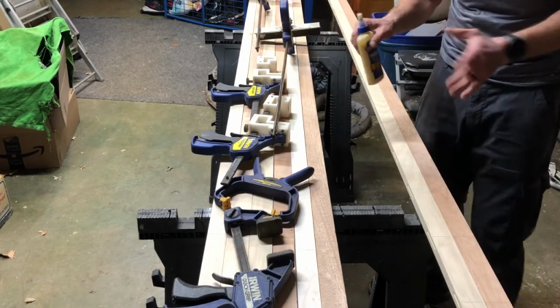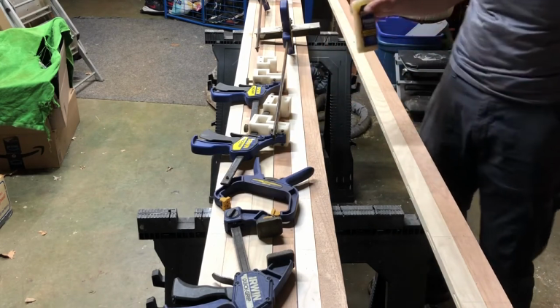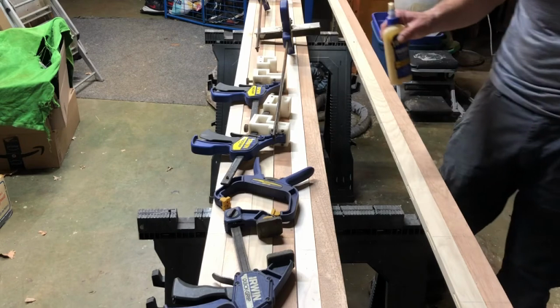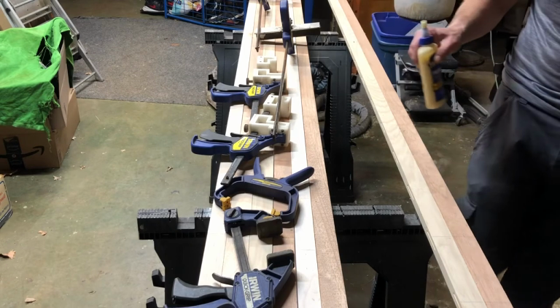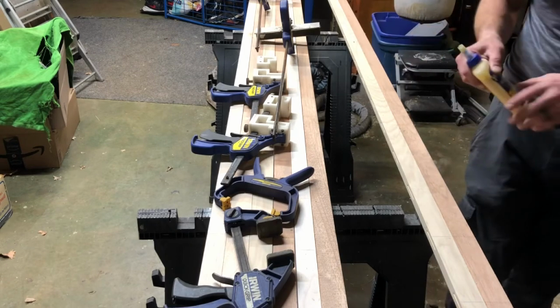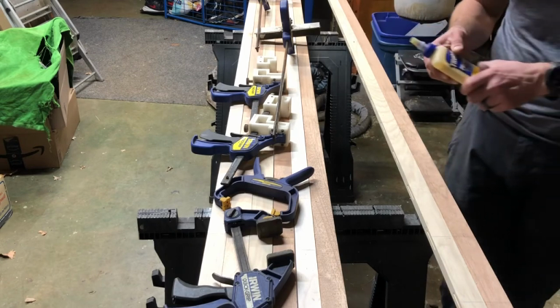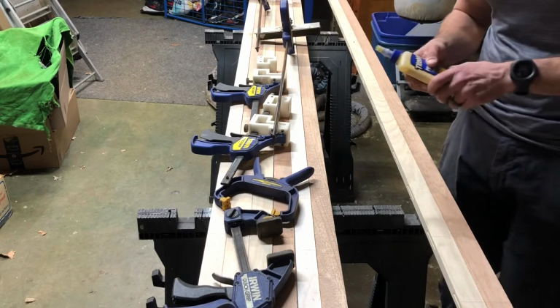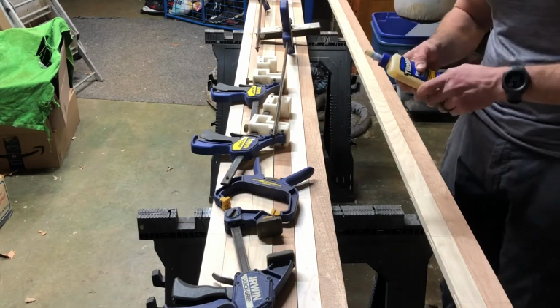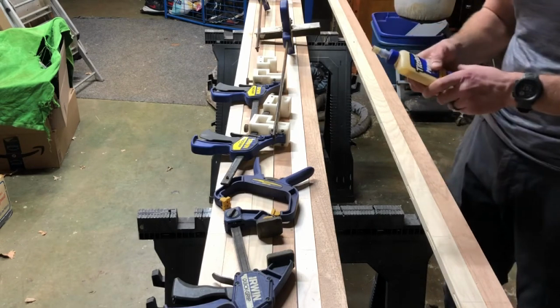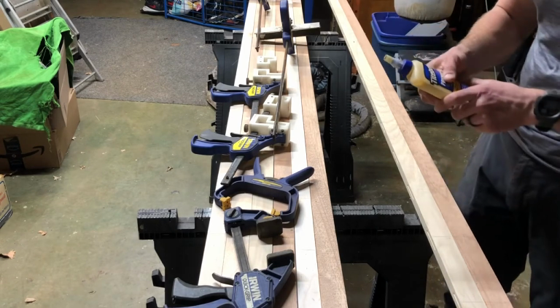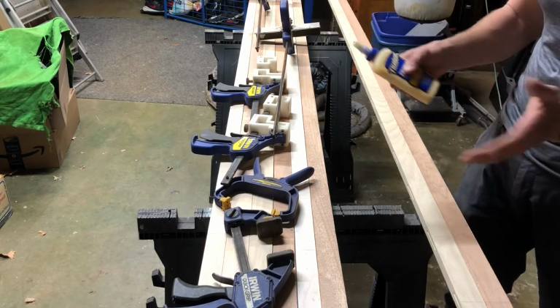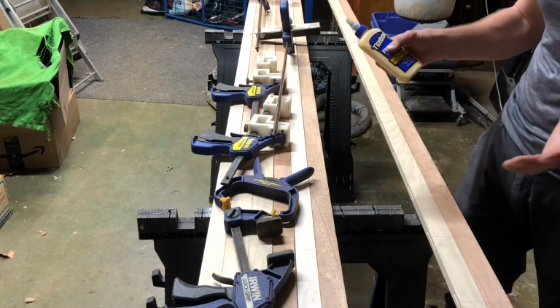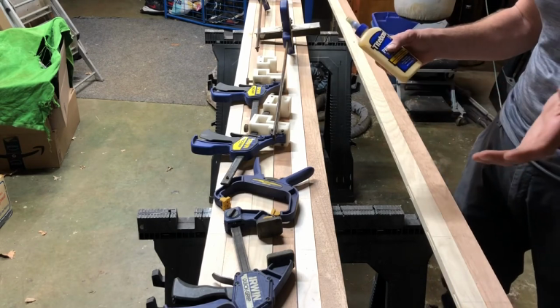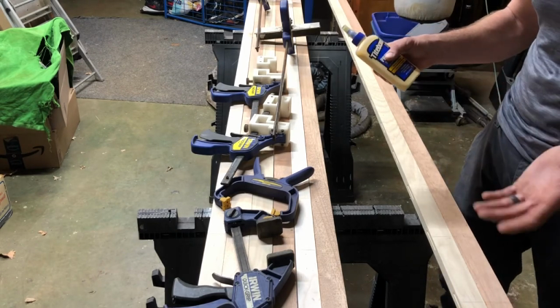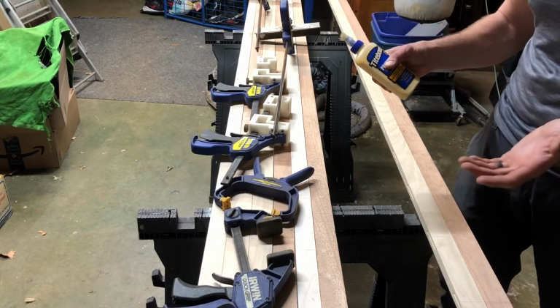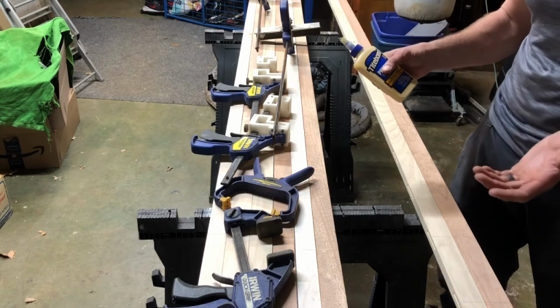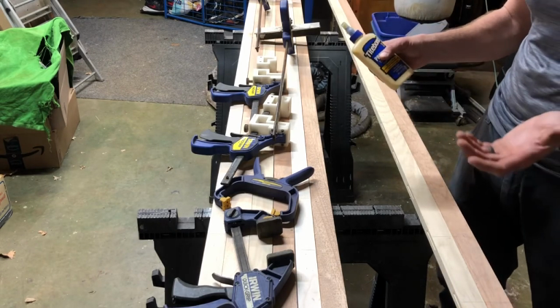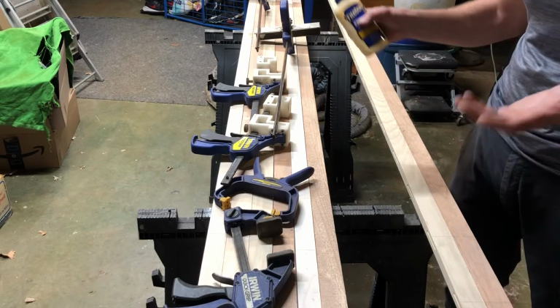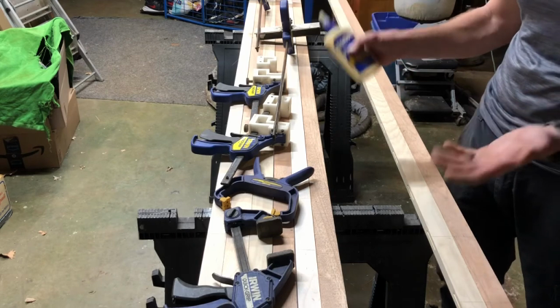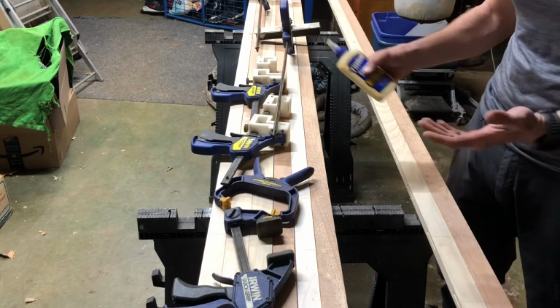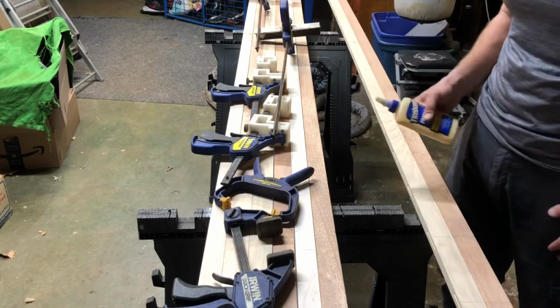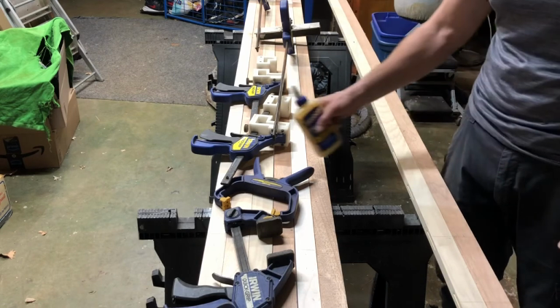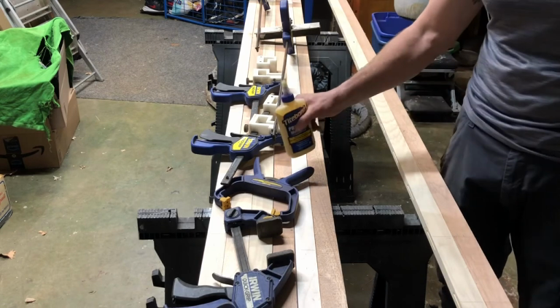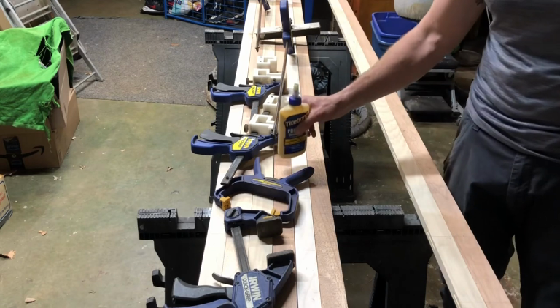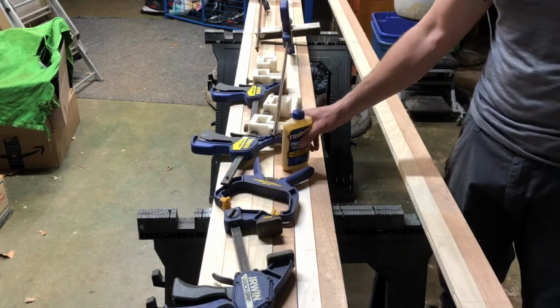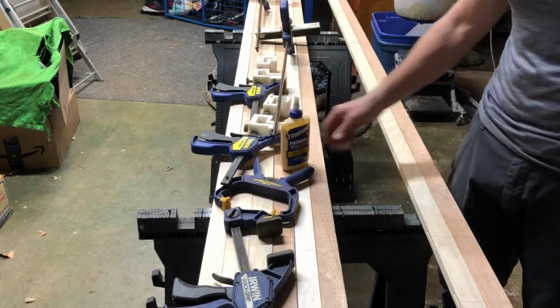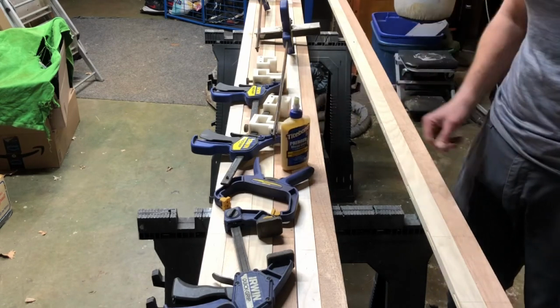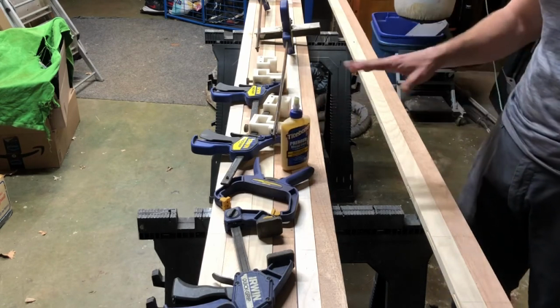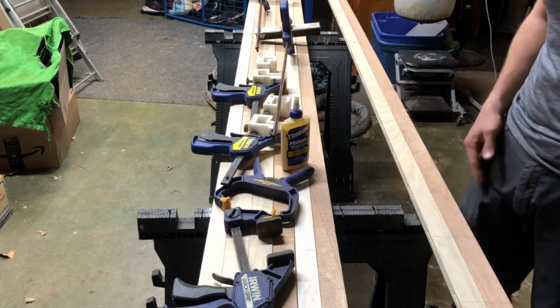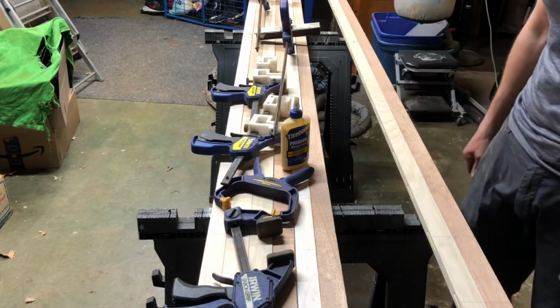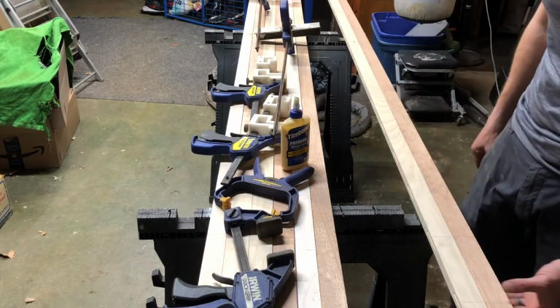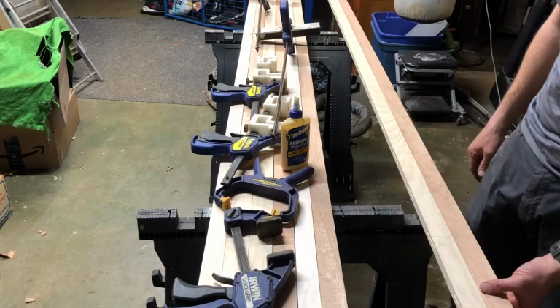This is one of those learning mistakes. I'm not in a wood shop — this is my garage. These are the DIYs I do. So be watchful of the things you have on hand.